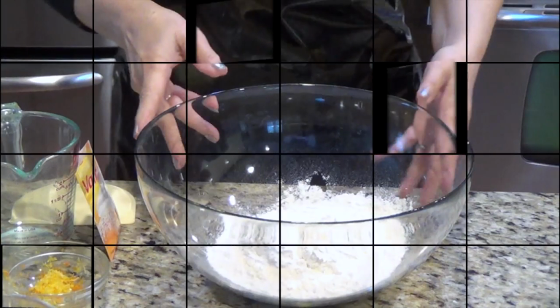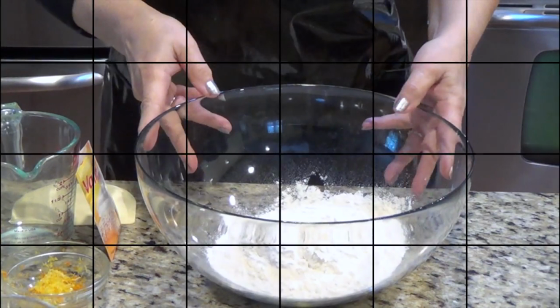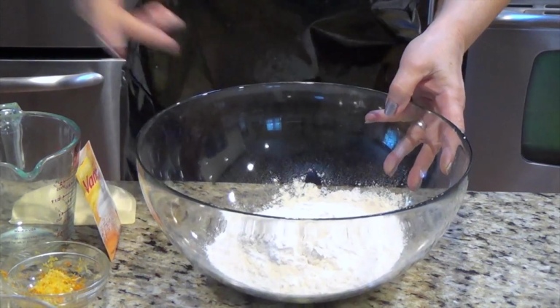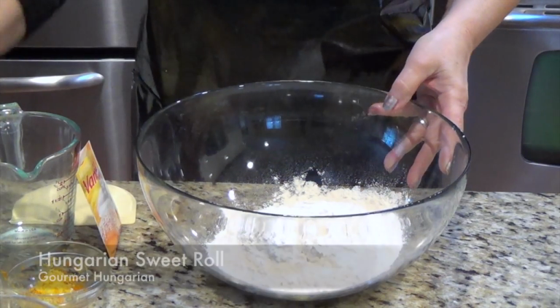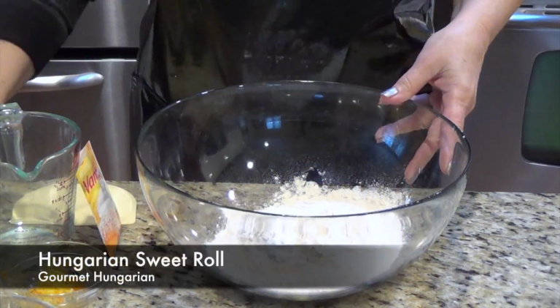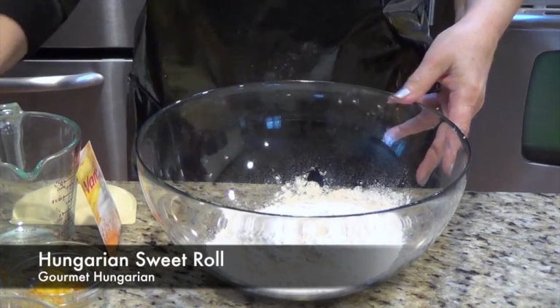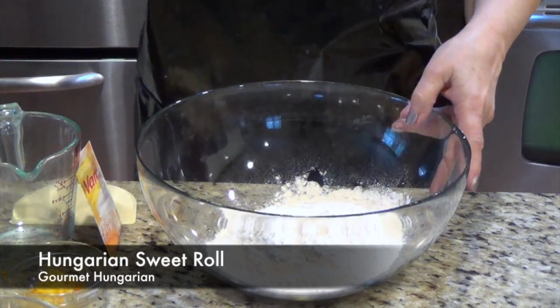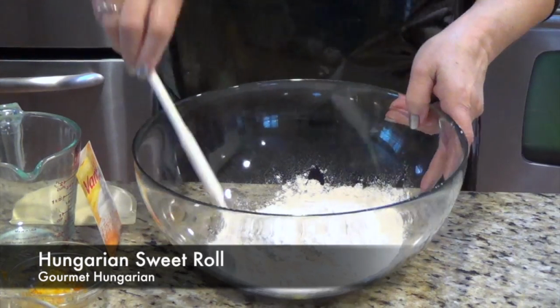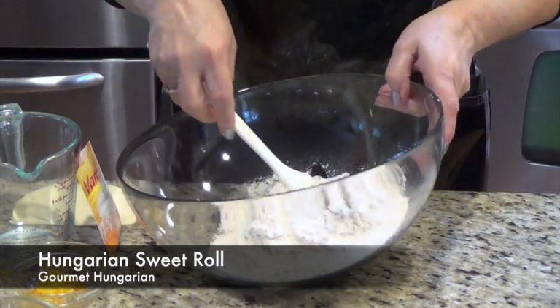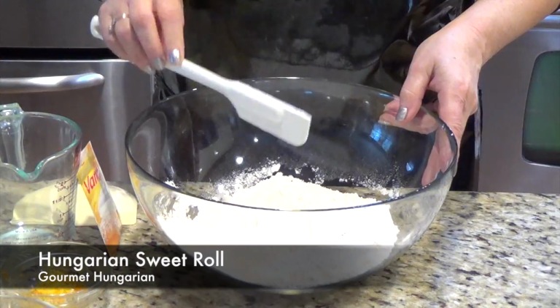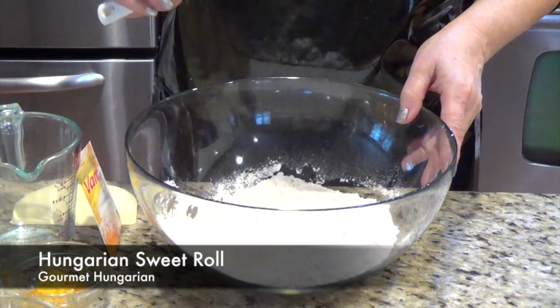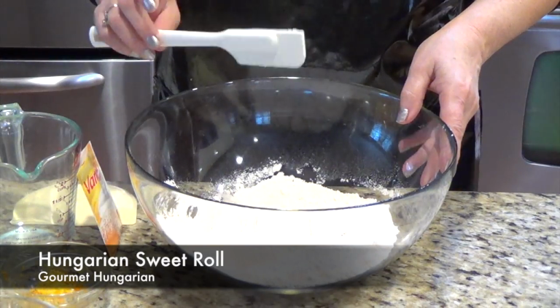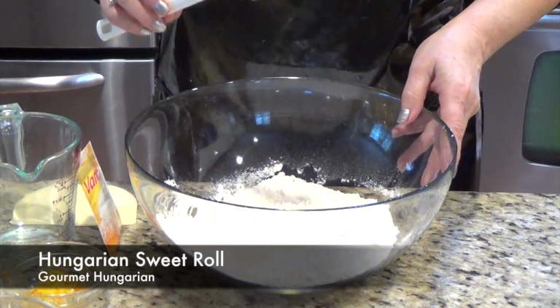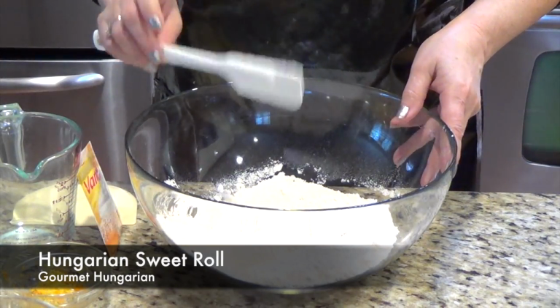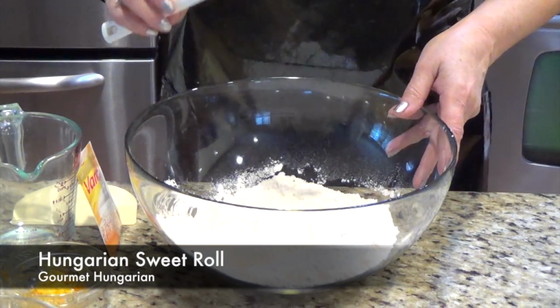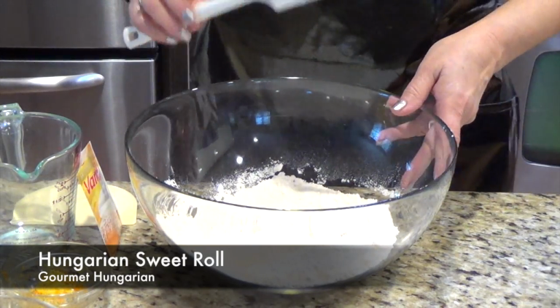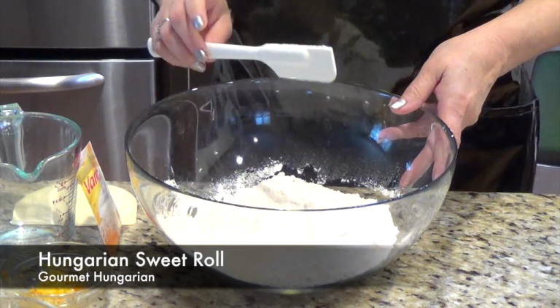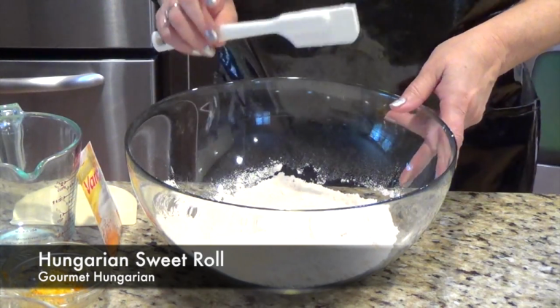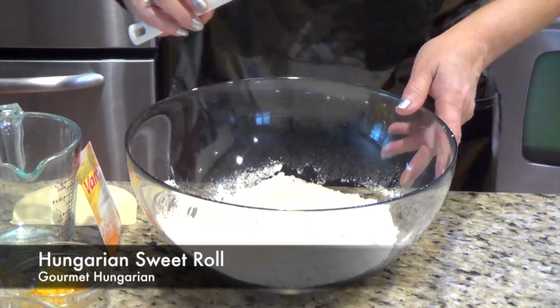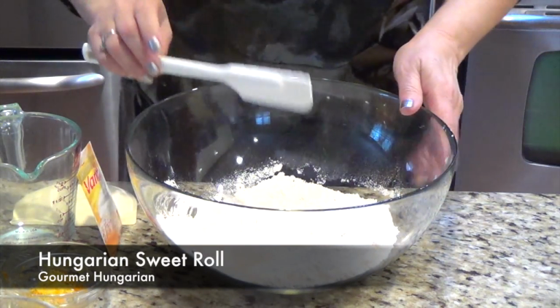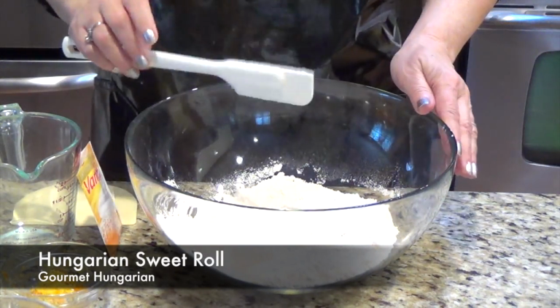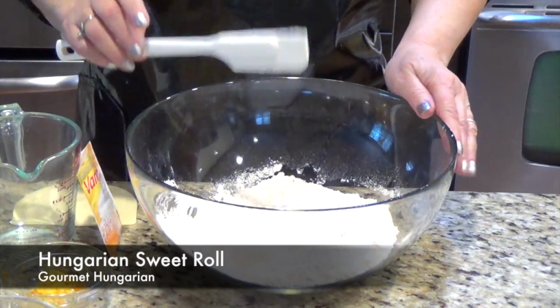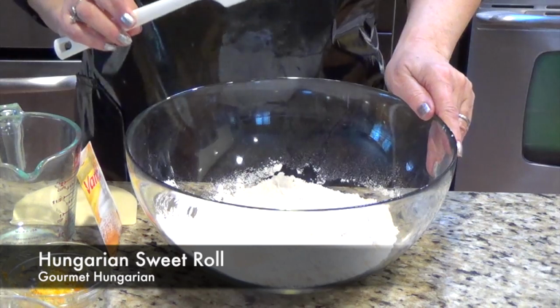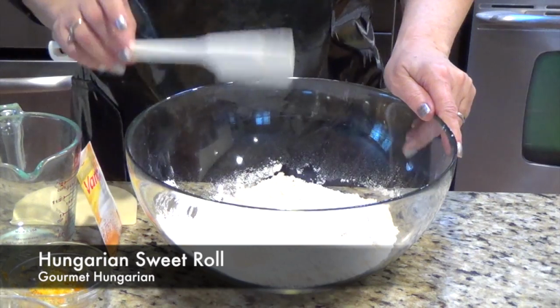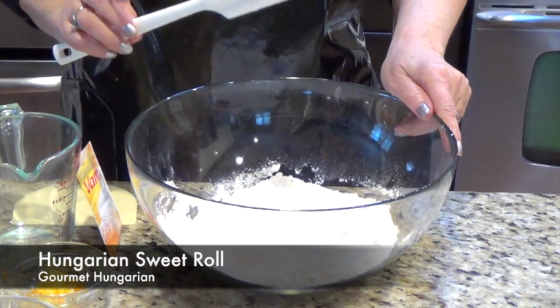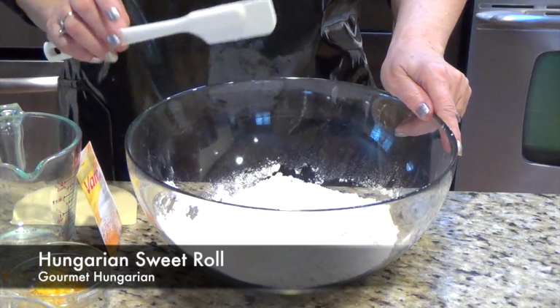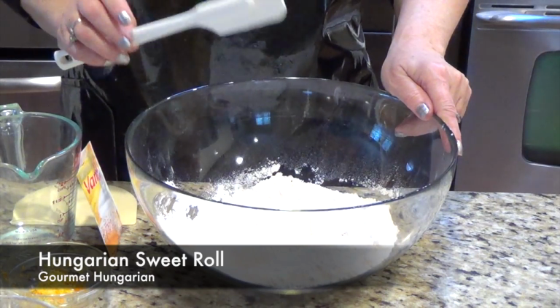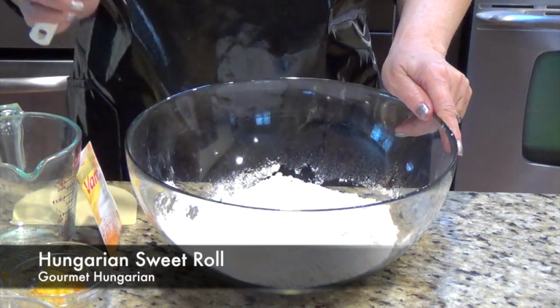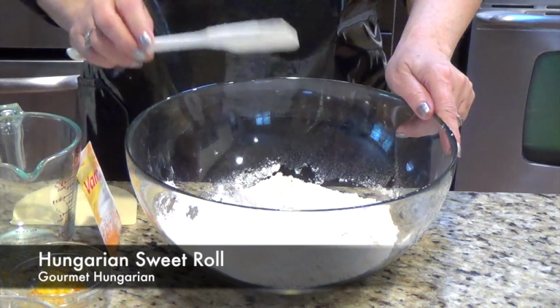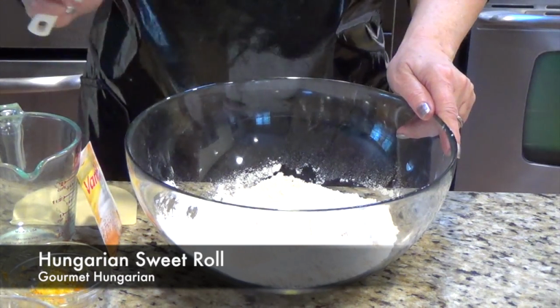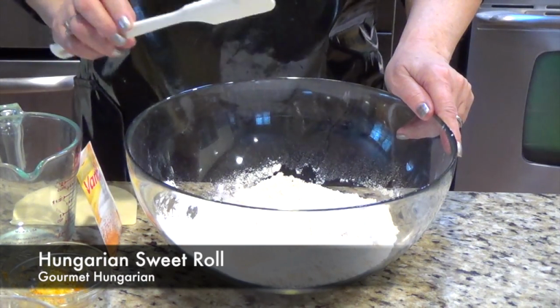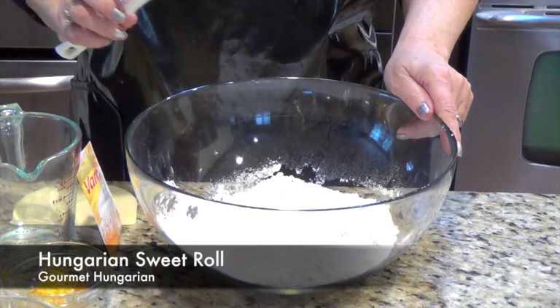My mom likes to make this. I put two cups of flour. I always work with bread flour because that's what I like.